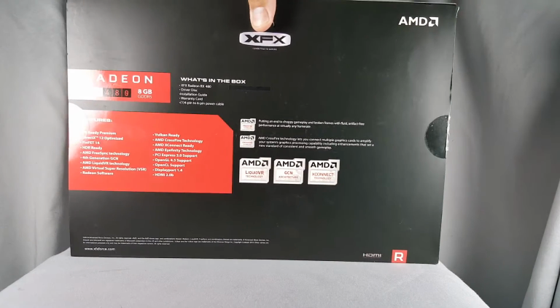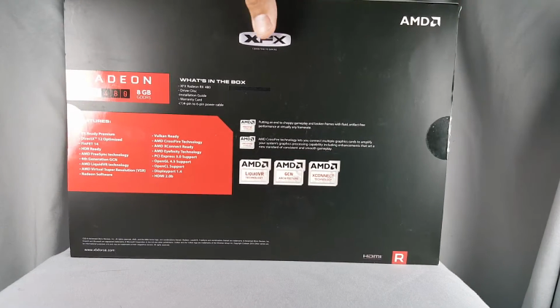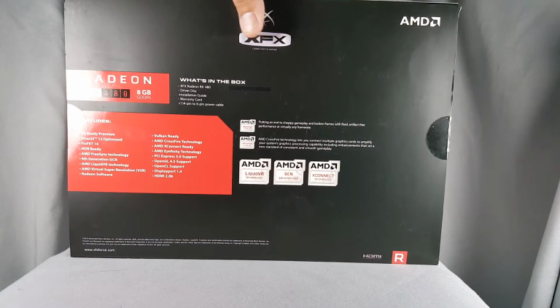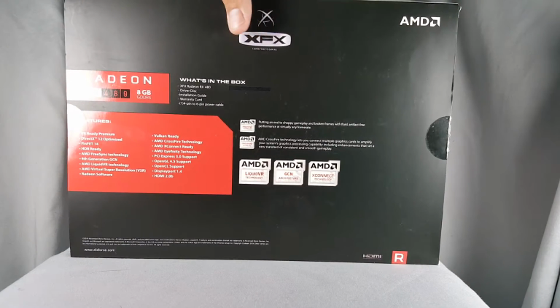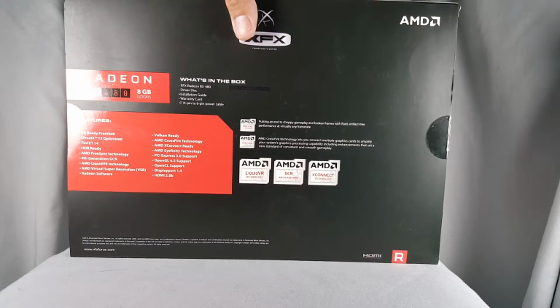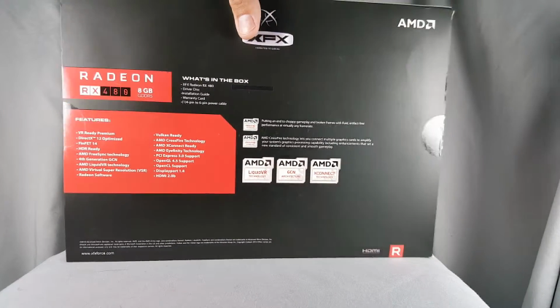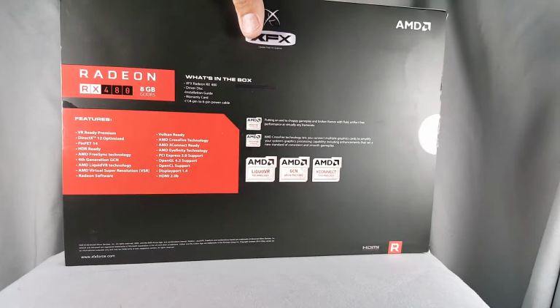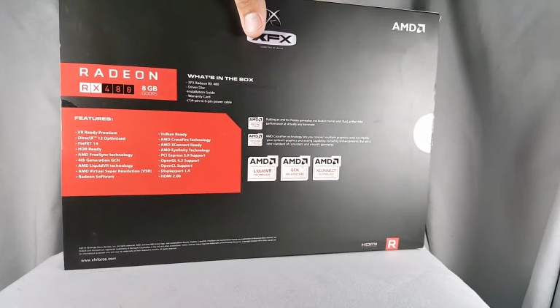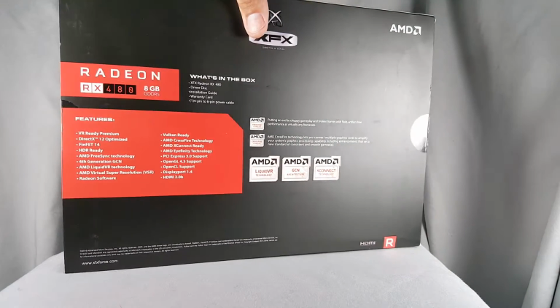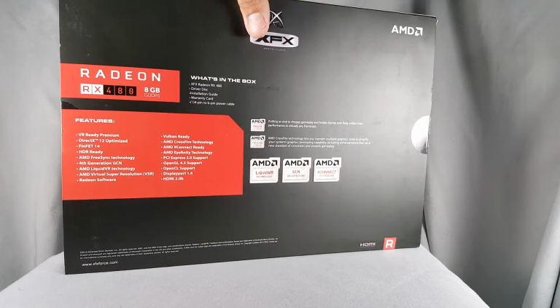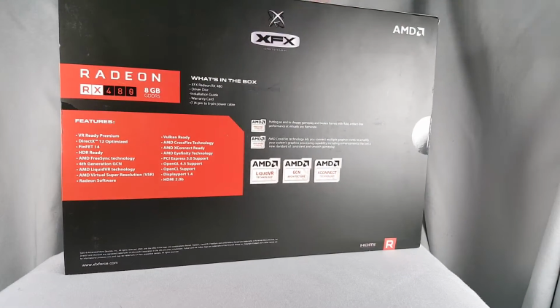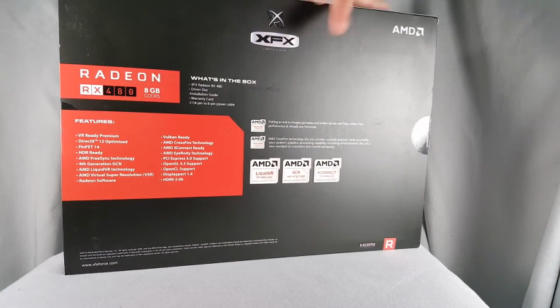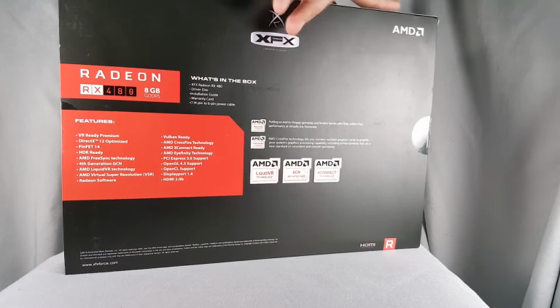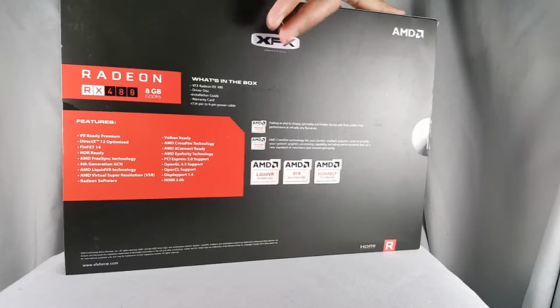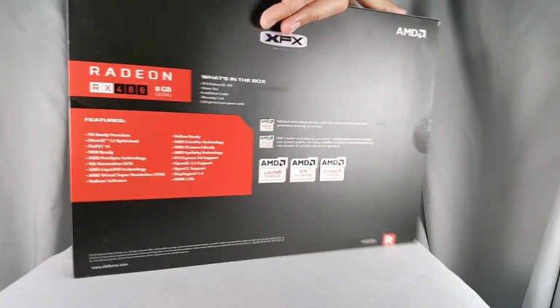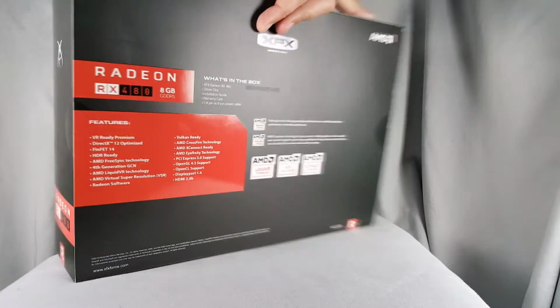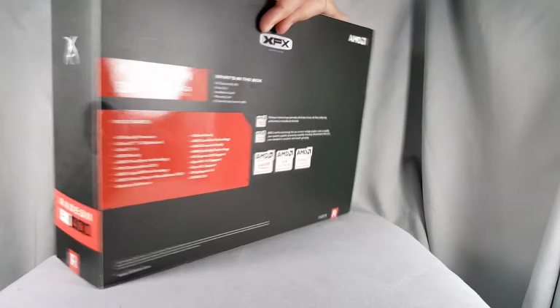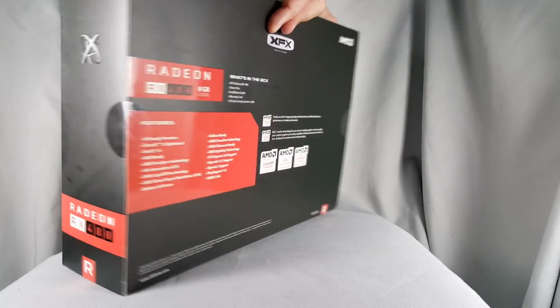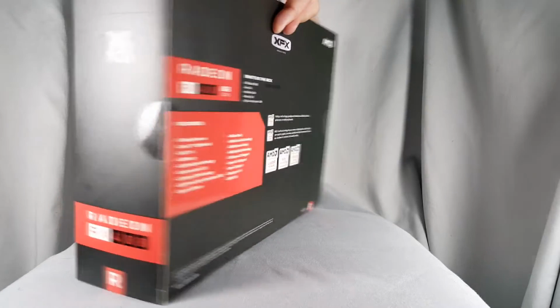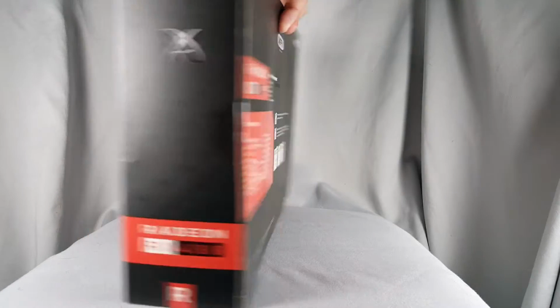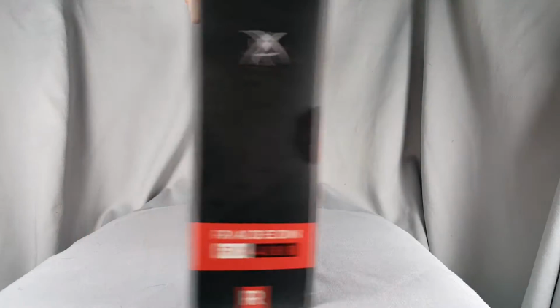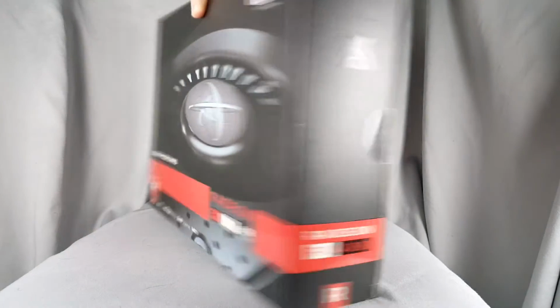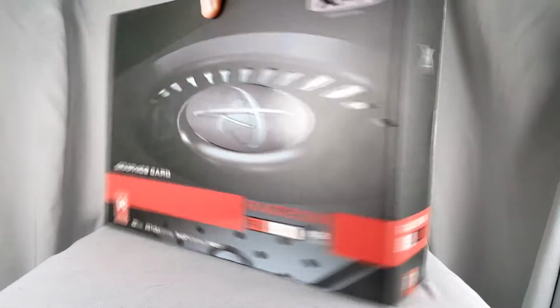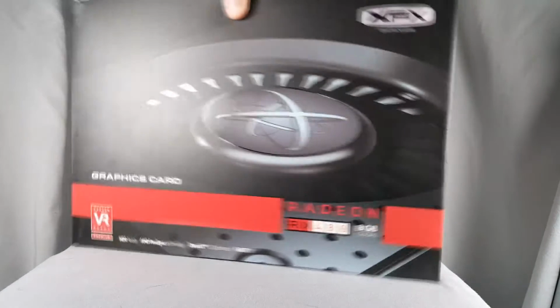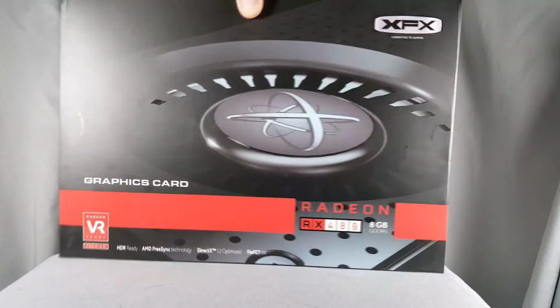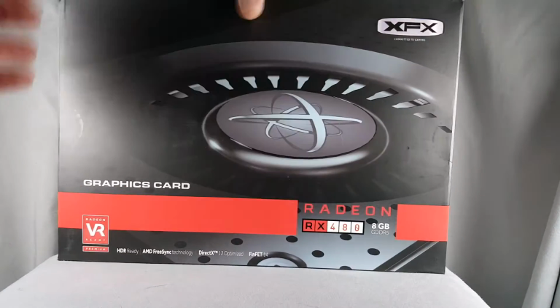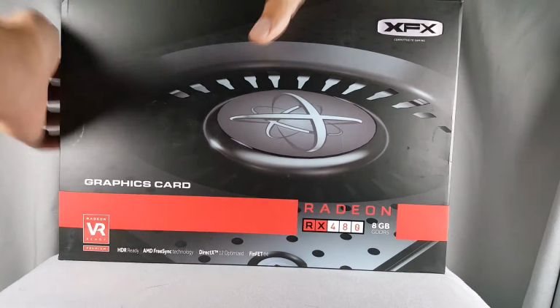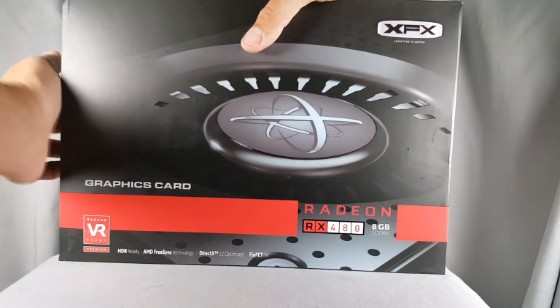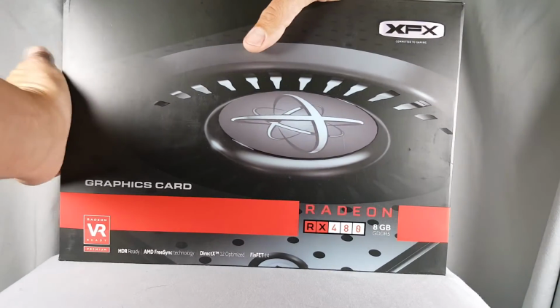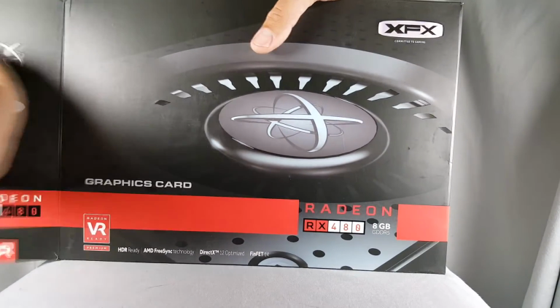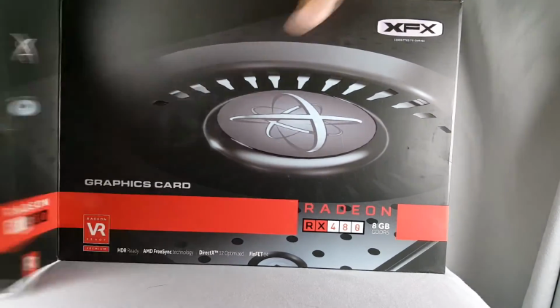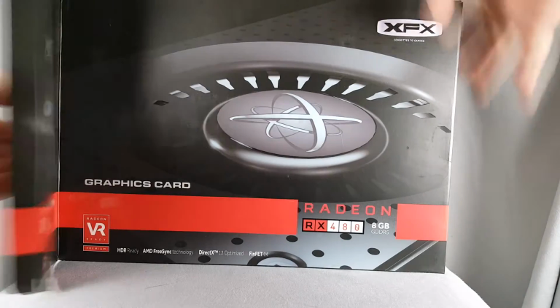As you can see, the box is a beautiful black box. There's no robots on it, no lasers, anything like that. It's just a simple box. I think the simpleness makes it nice.